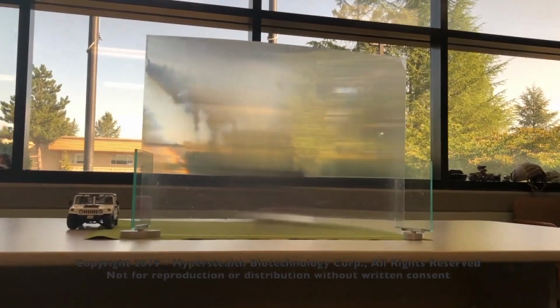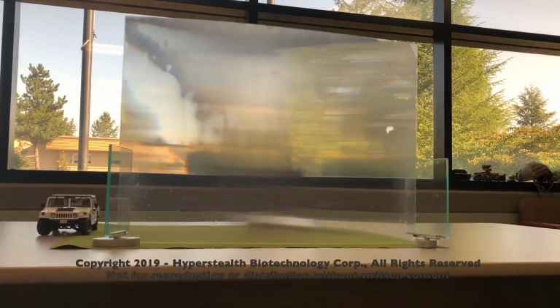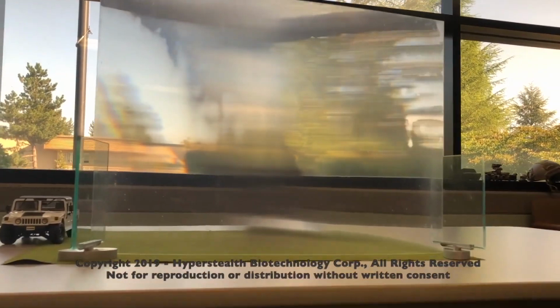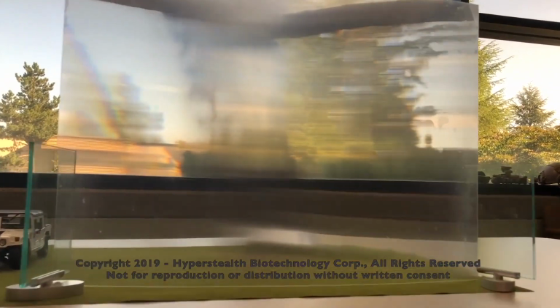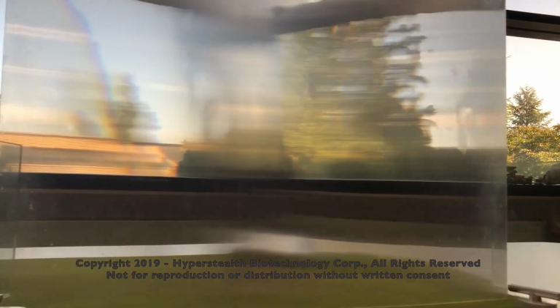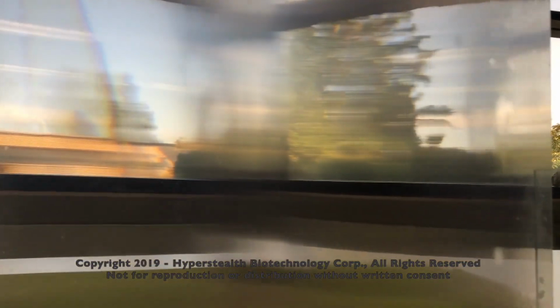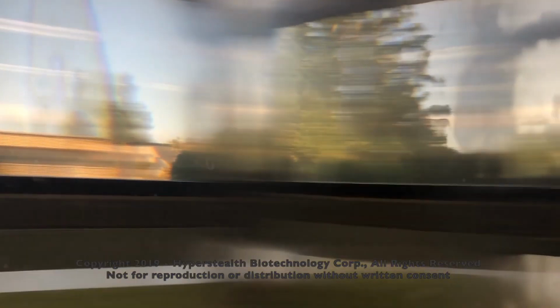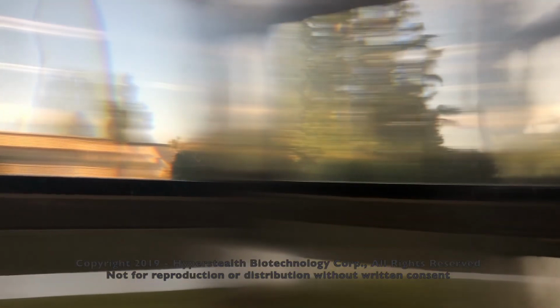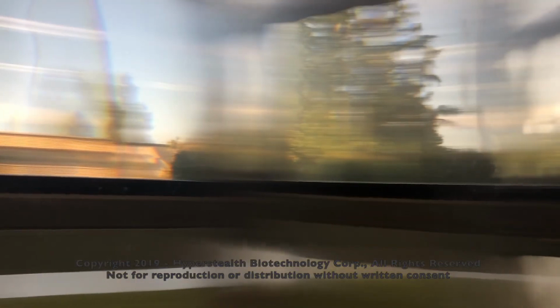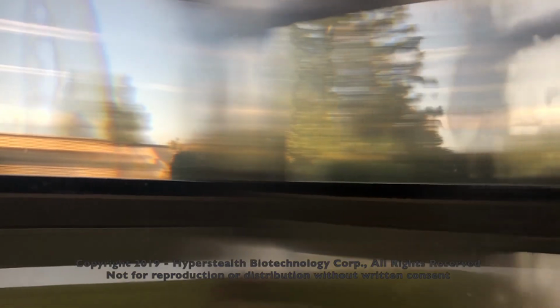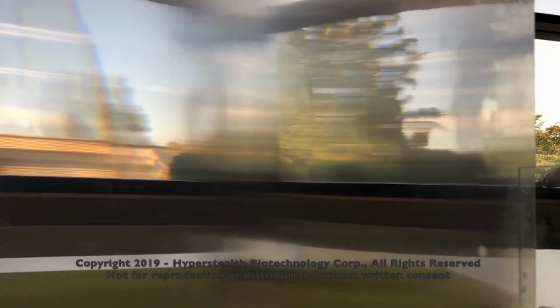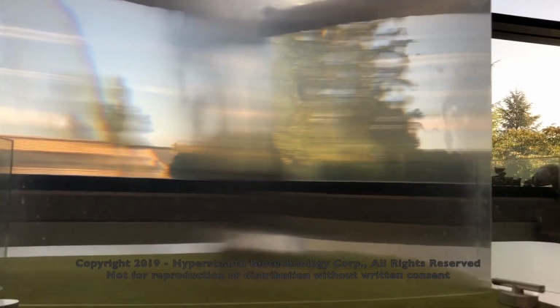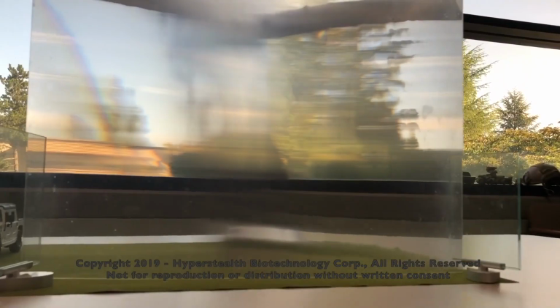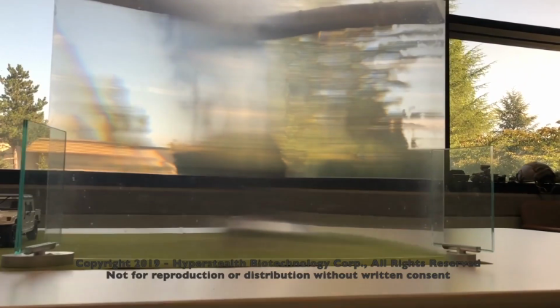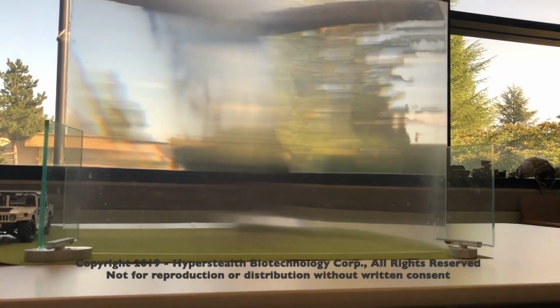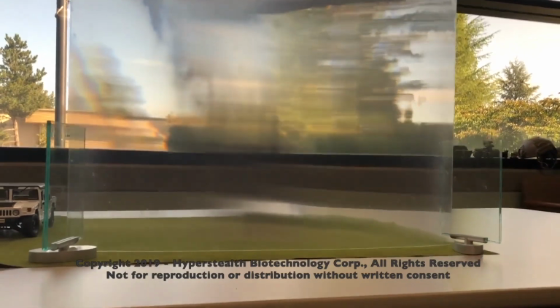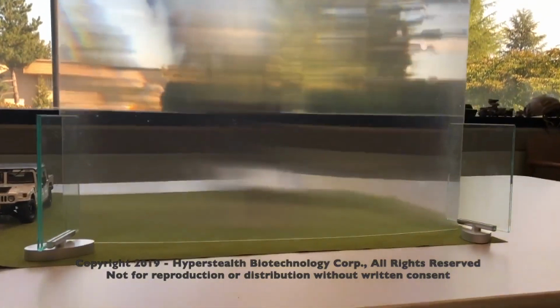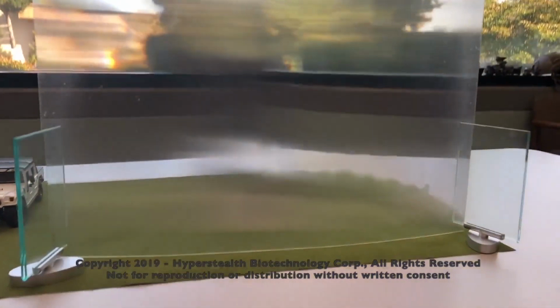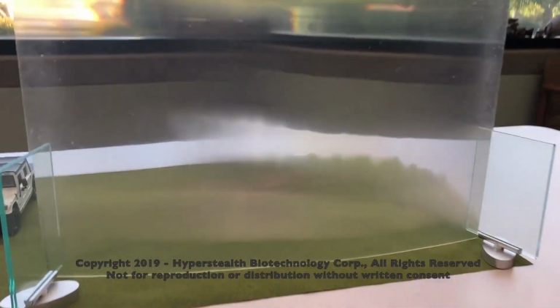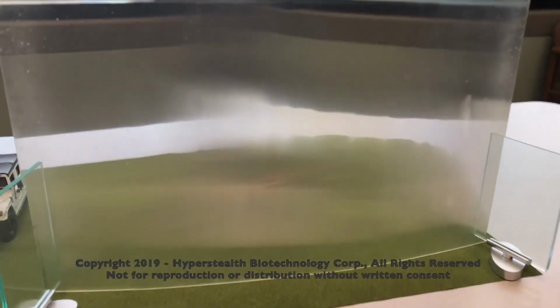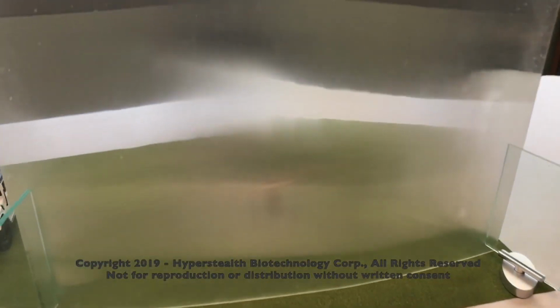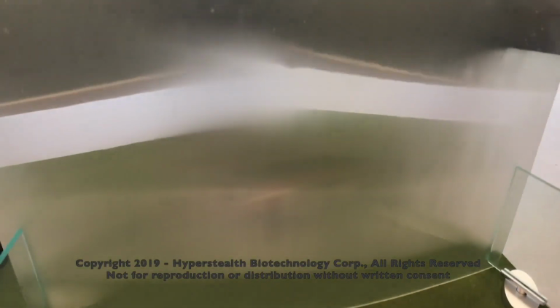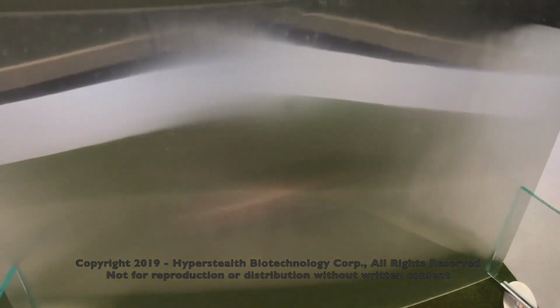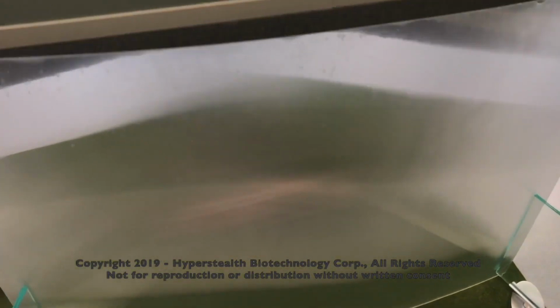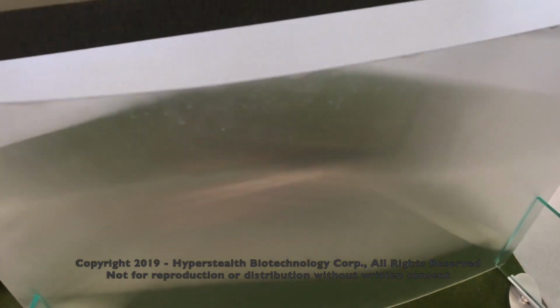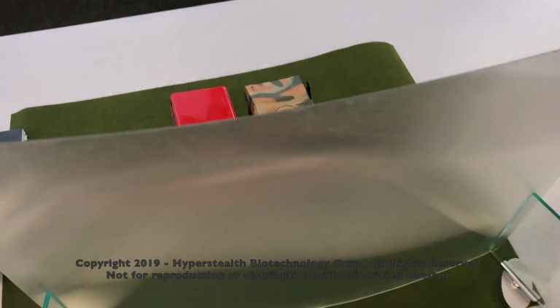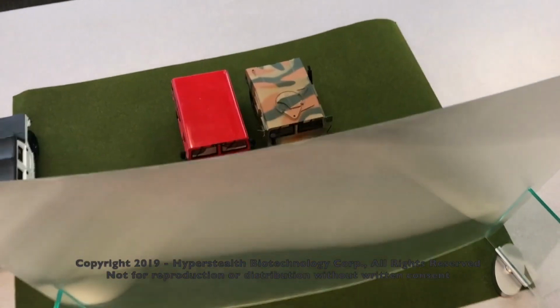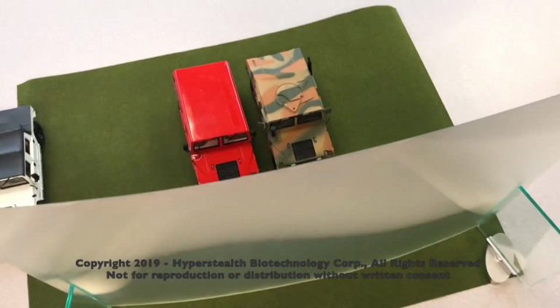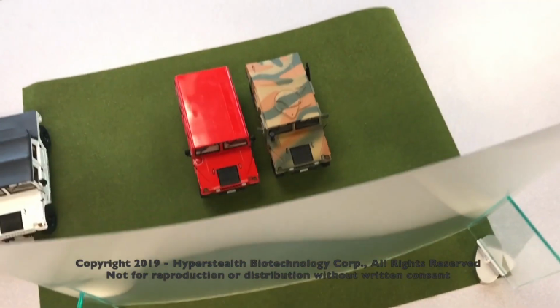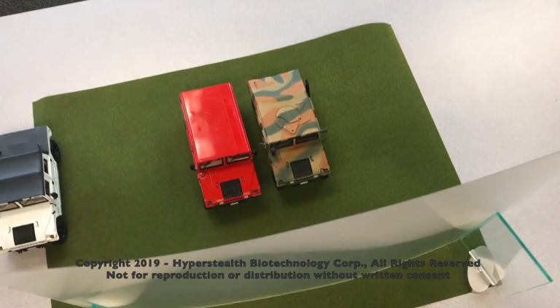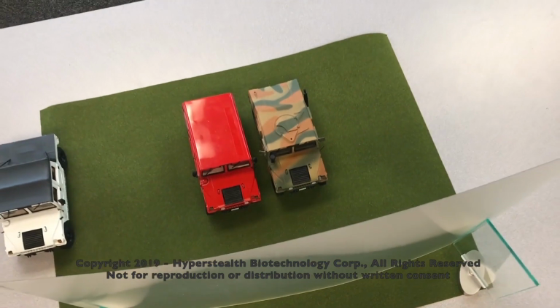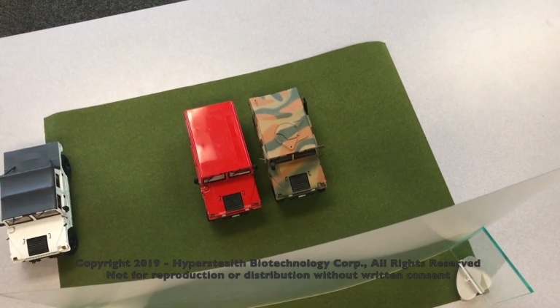Notice the white Hummer on the left. But can you see the camouflaged Hummer behind the material, or the bright red one beside it?